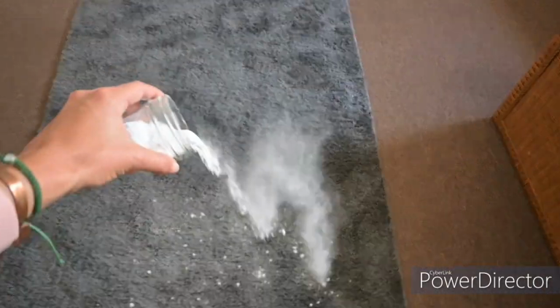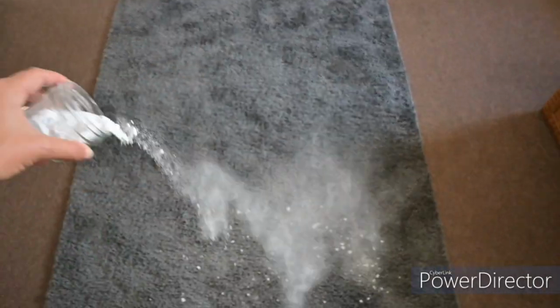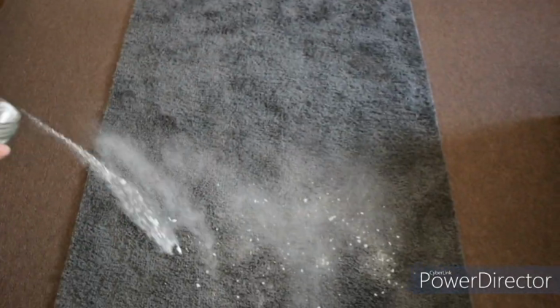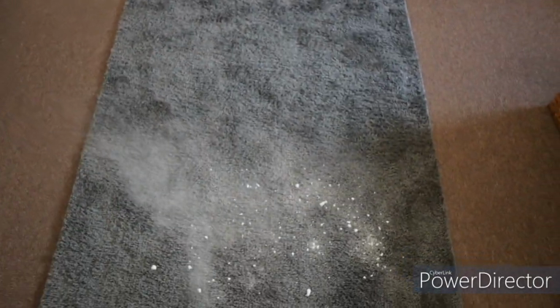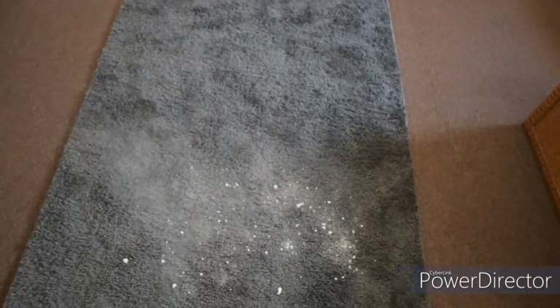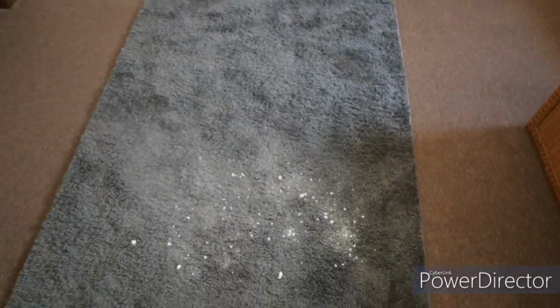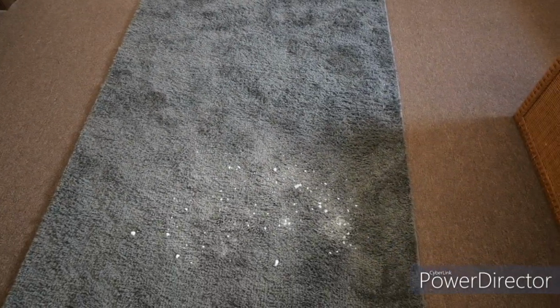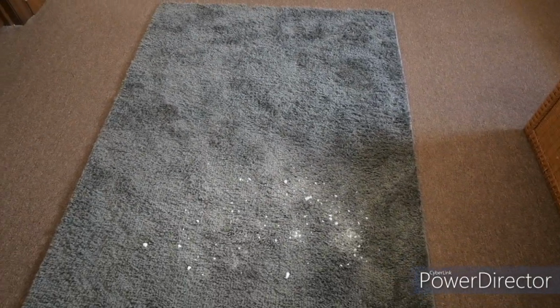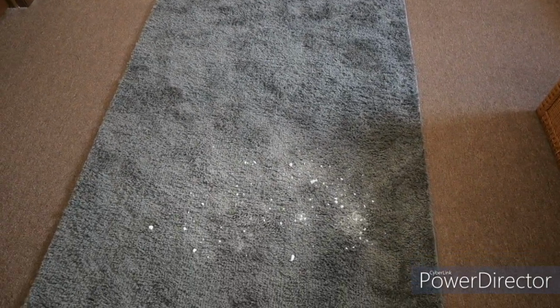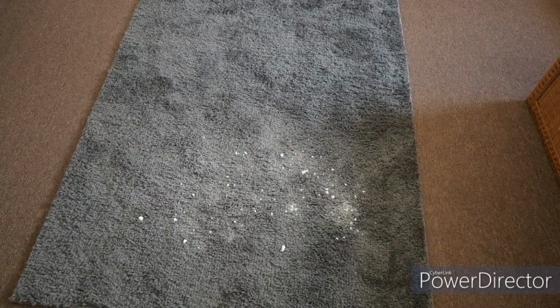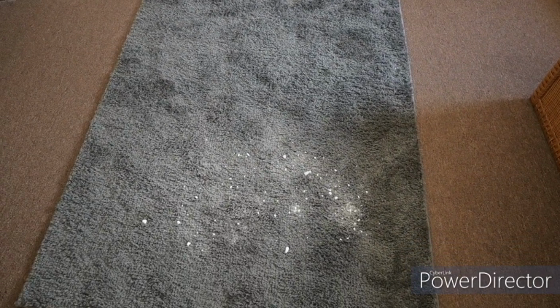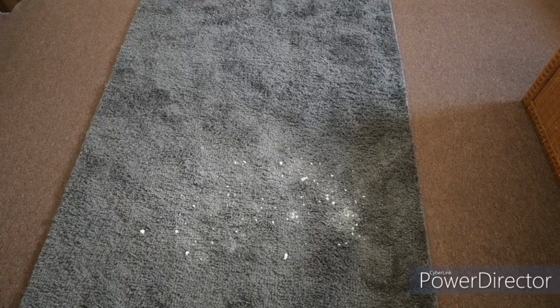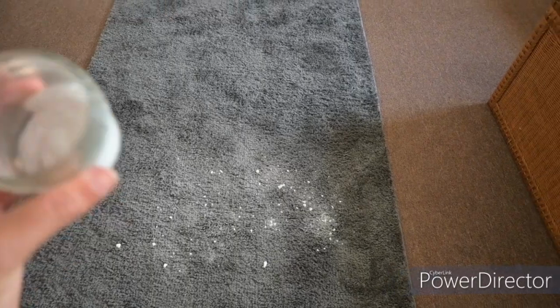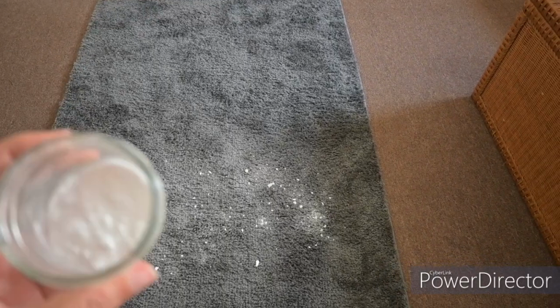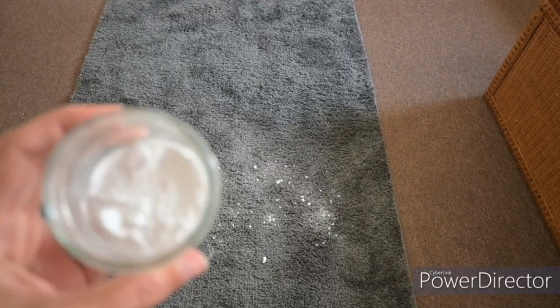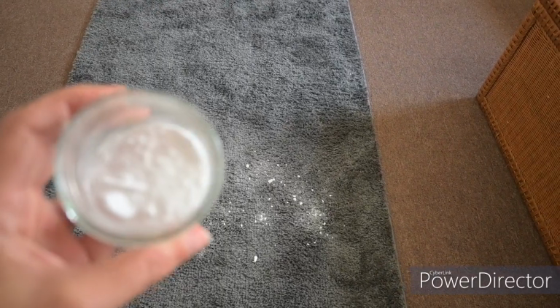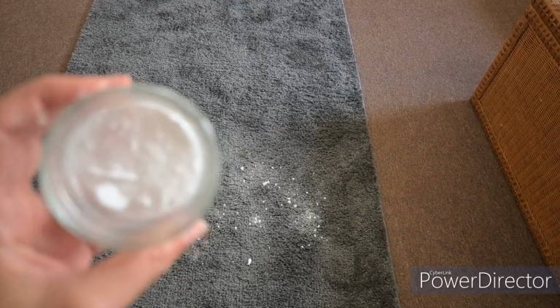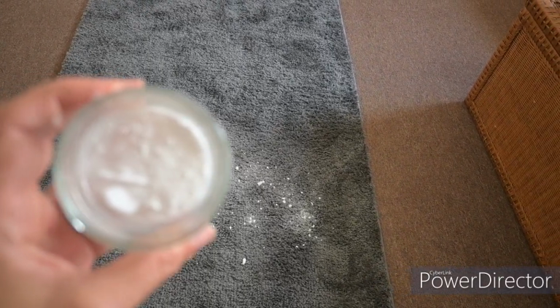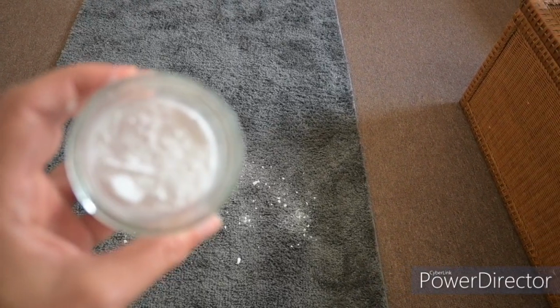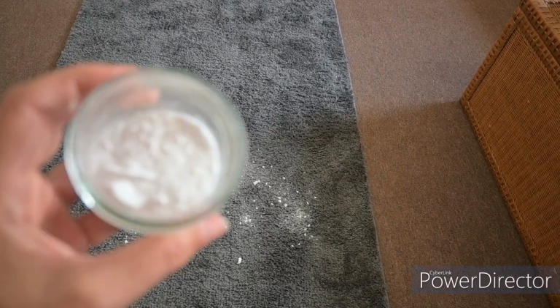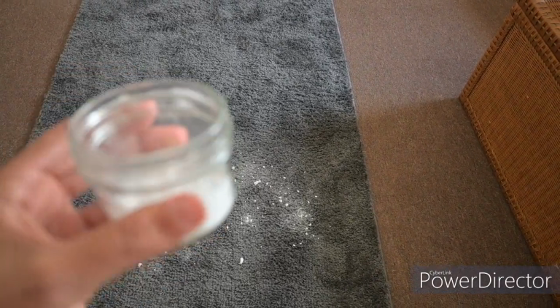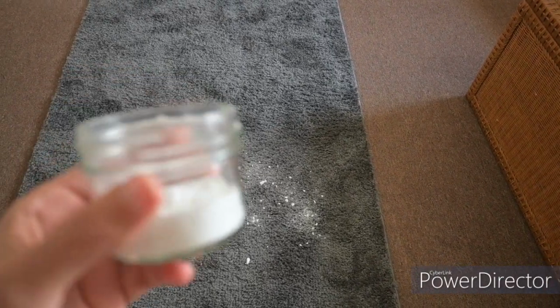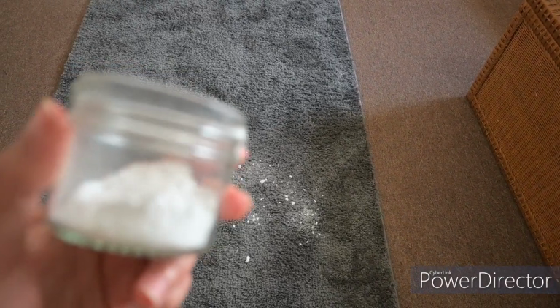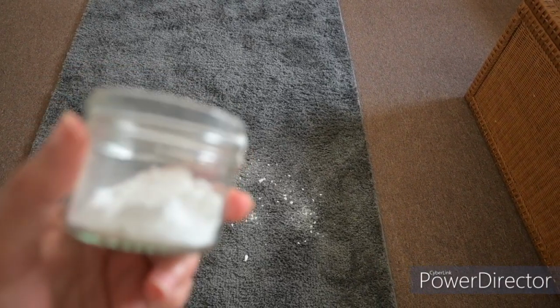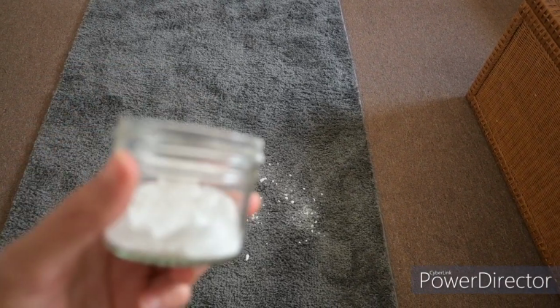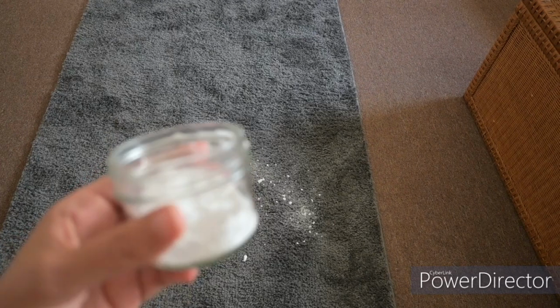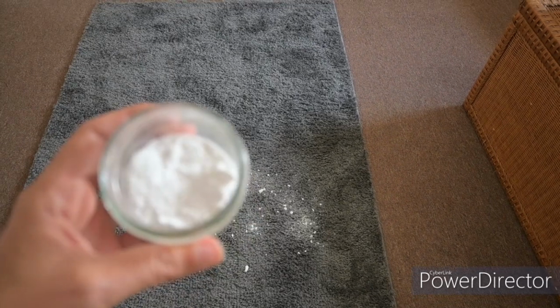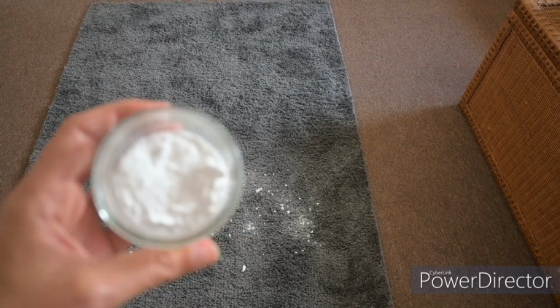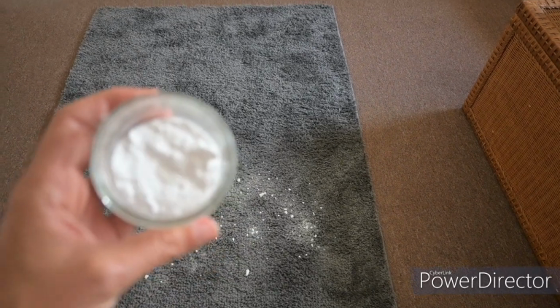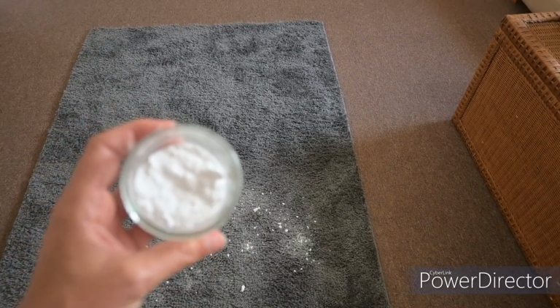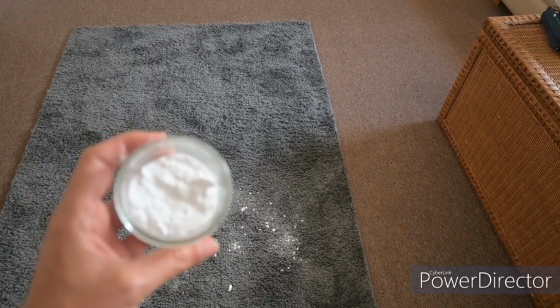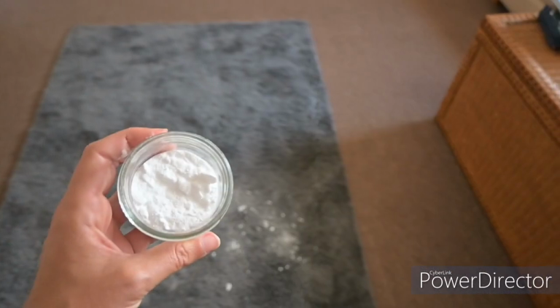Lastly, if your pets had an accident on the carpet, or you just really want your carpets to smell really fresh, add baking soda and your favorite essential oil. I'm actually using the exact same recipe that I use for the garbage disposal.